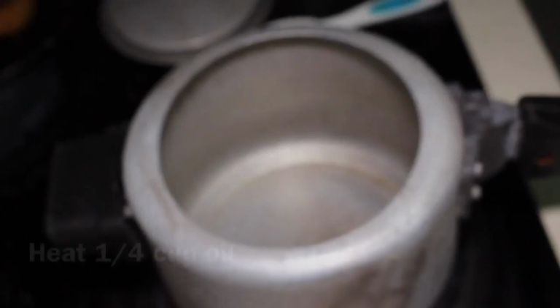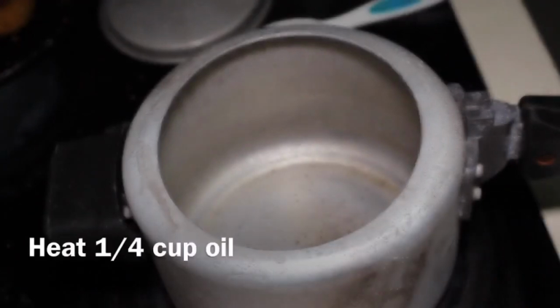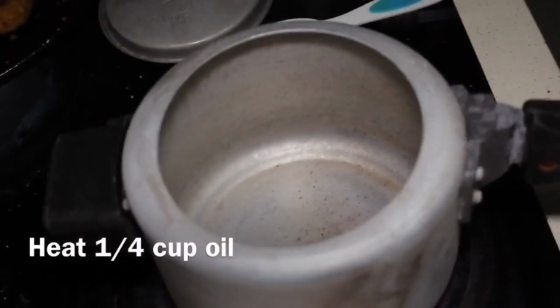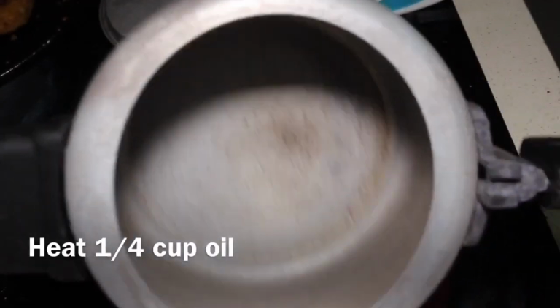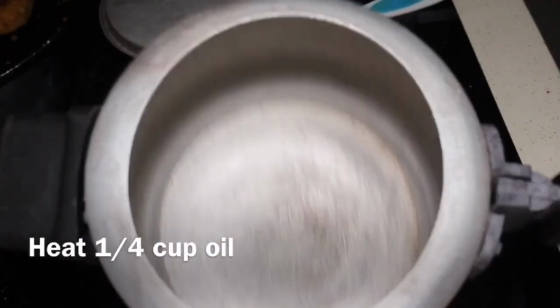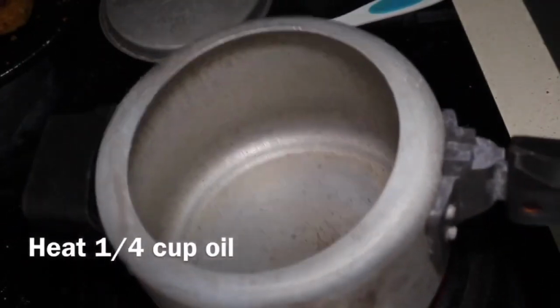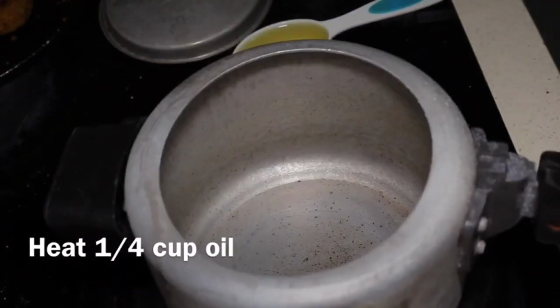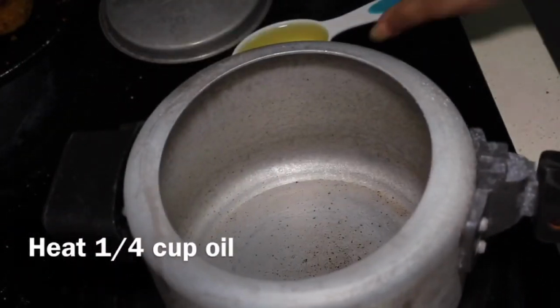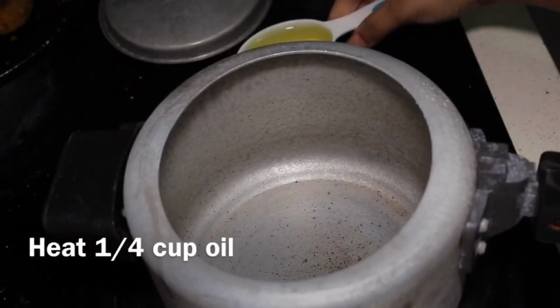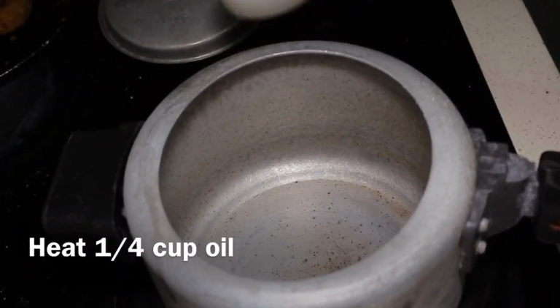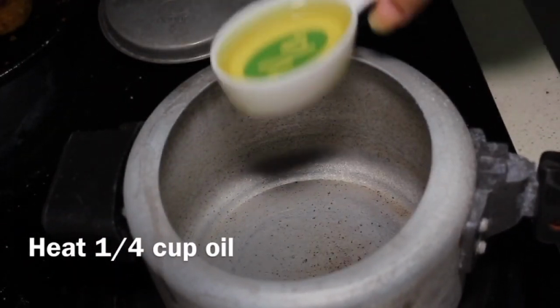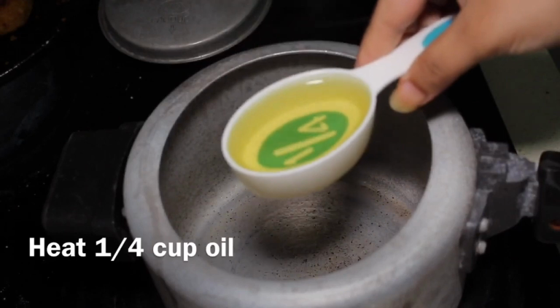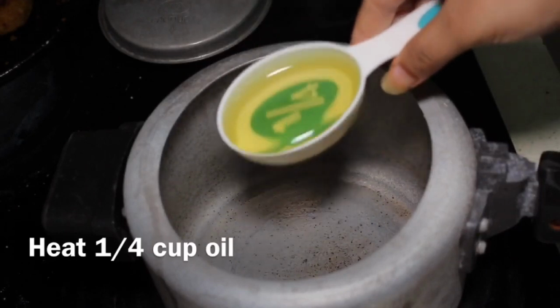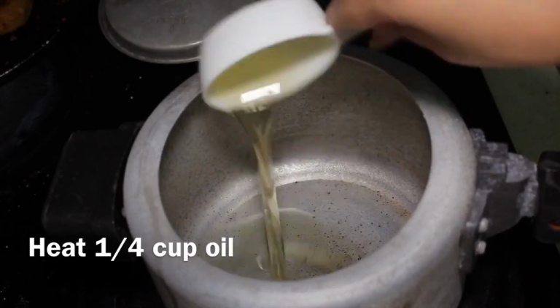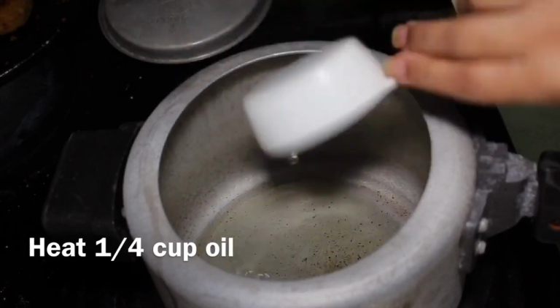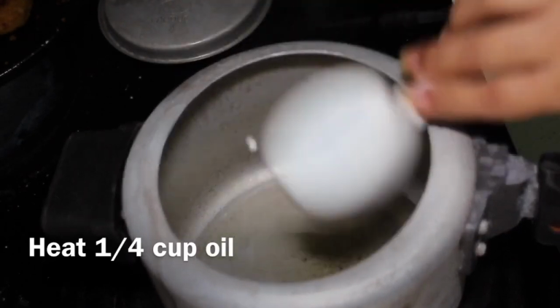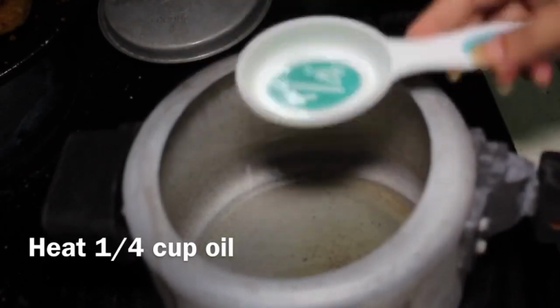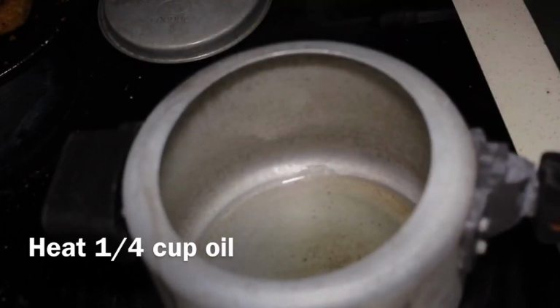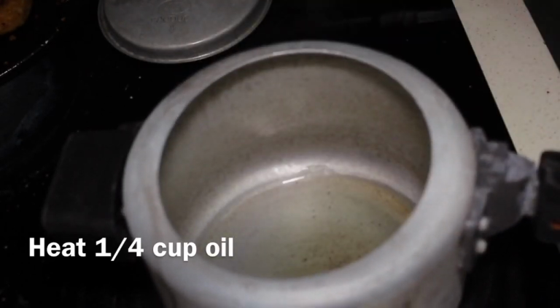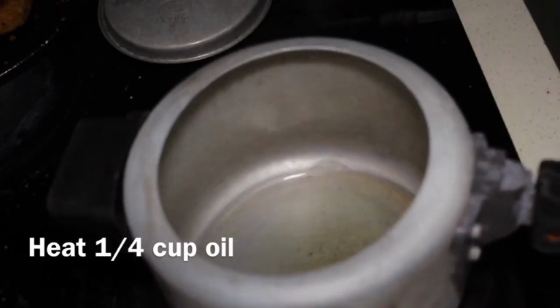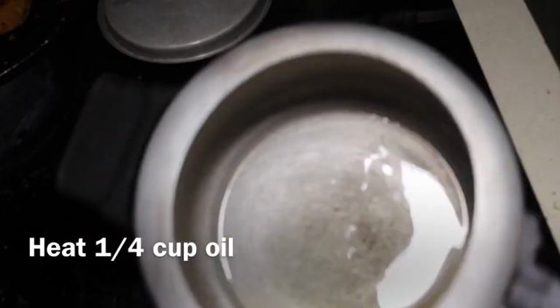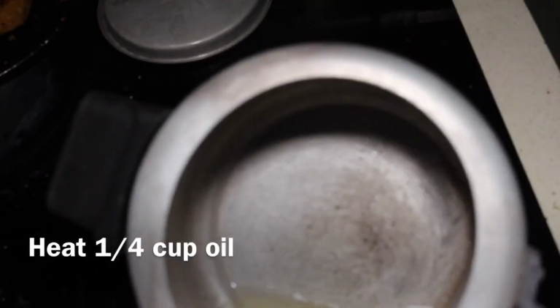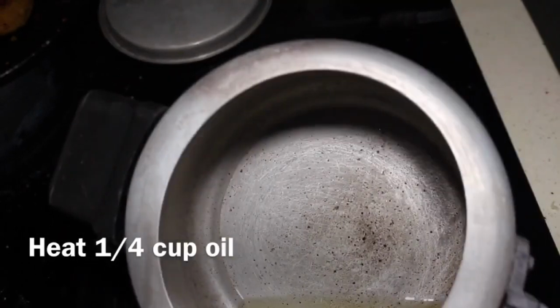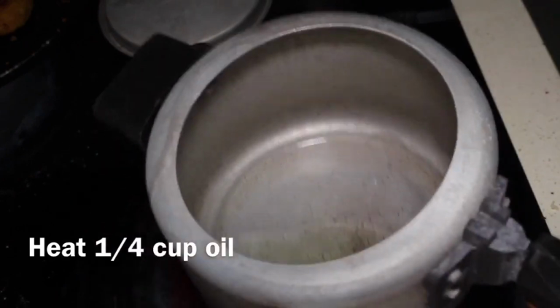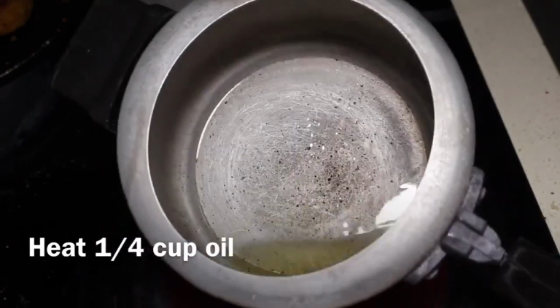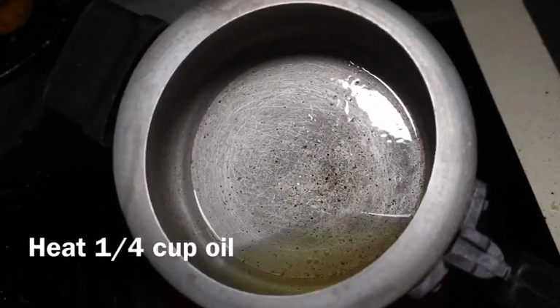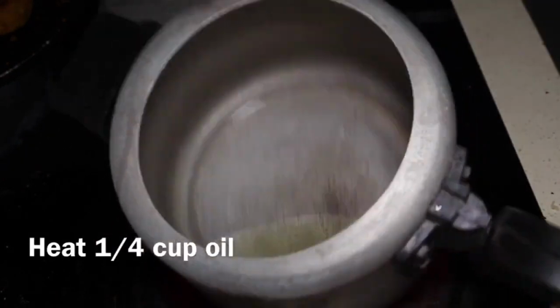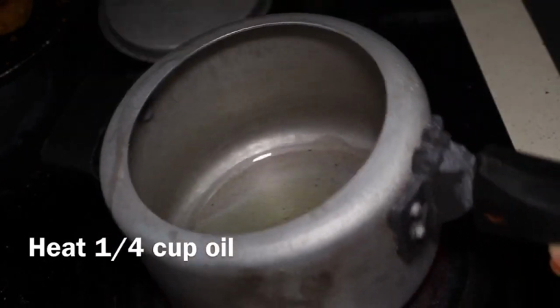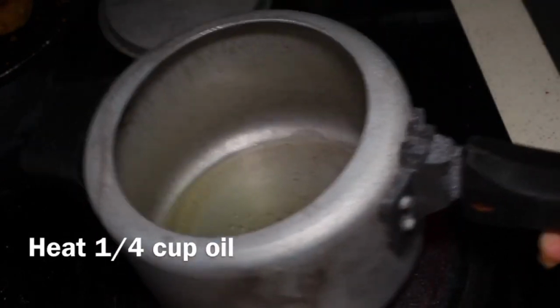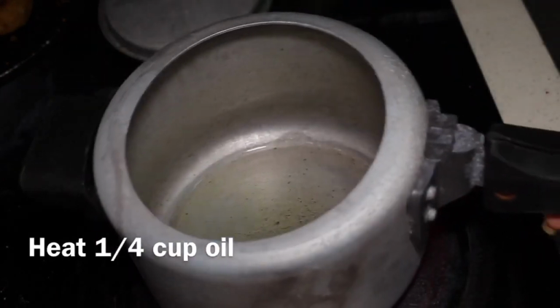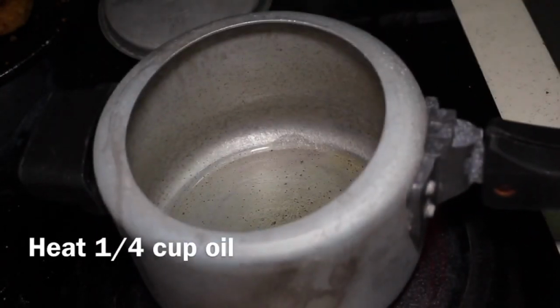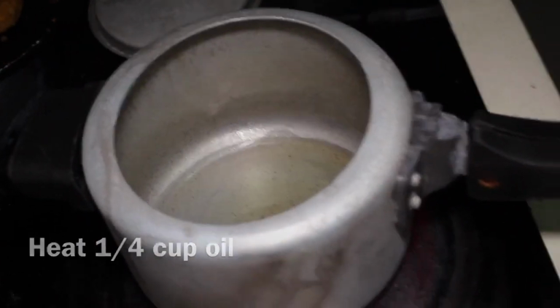Heat one-quarter cup oil in a pressure cooker. There should be no whistle and no rubber band on the cooker.